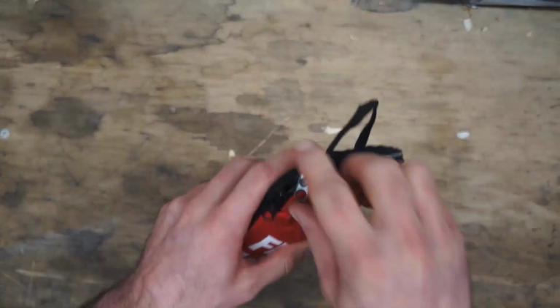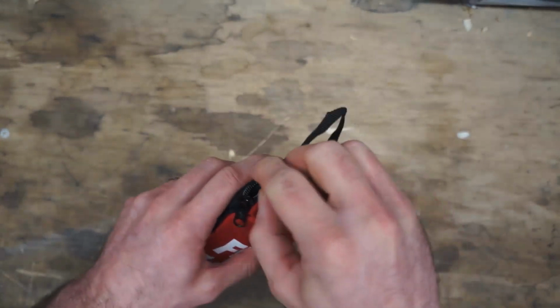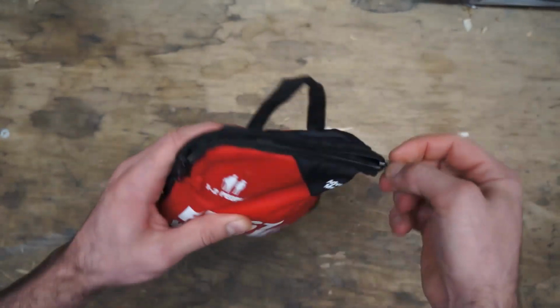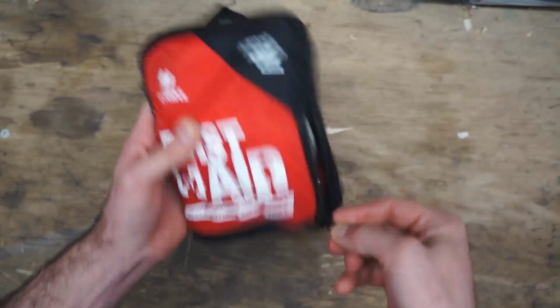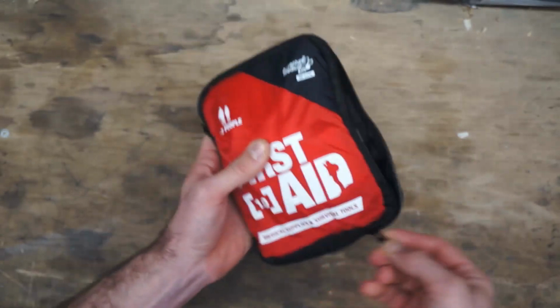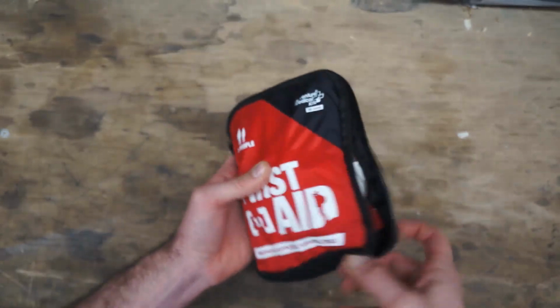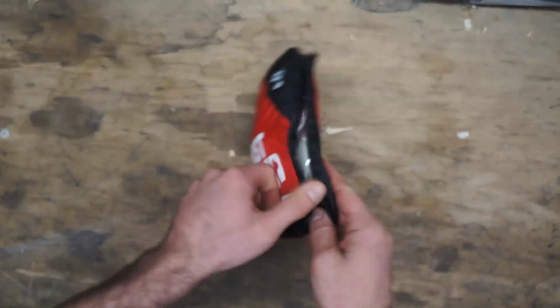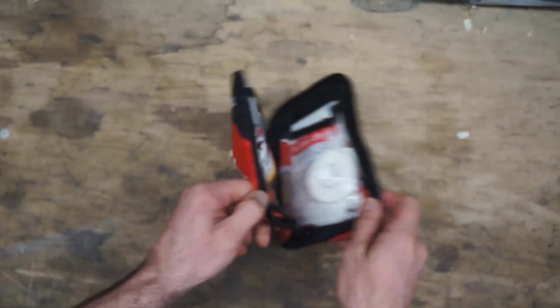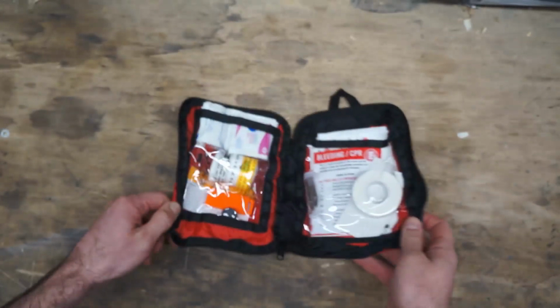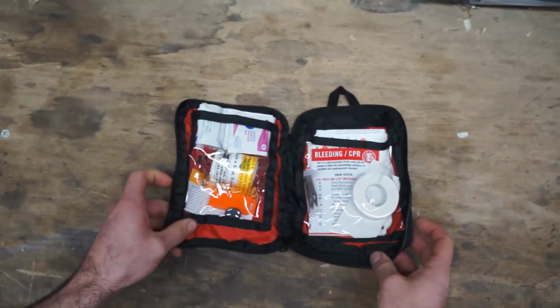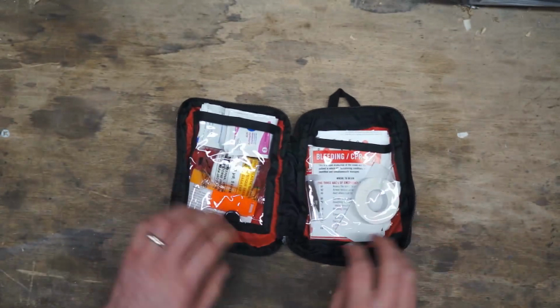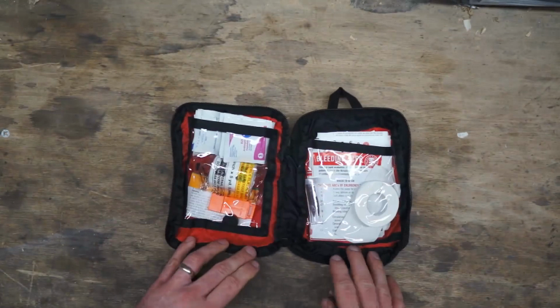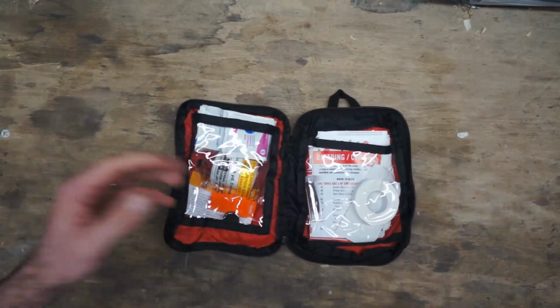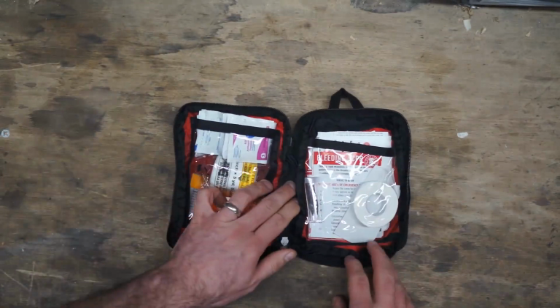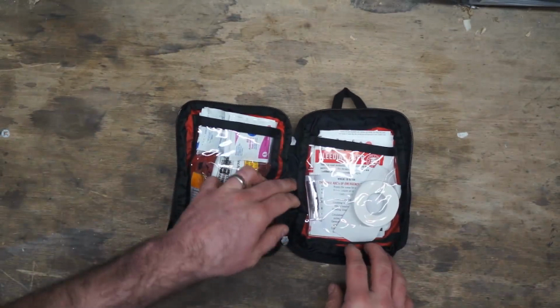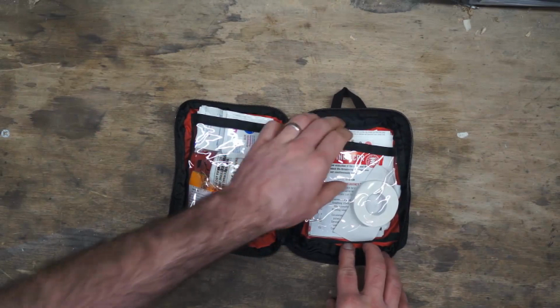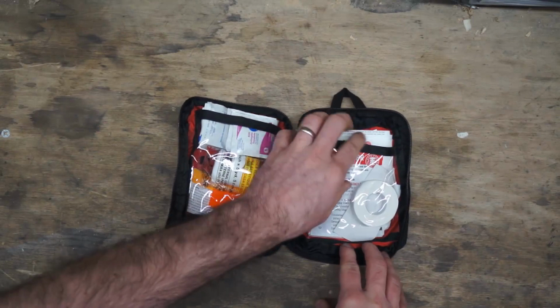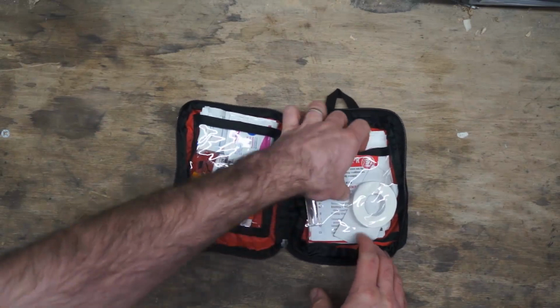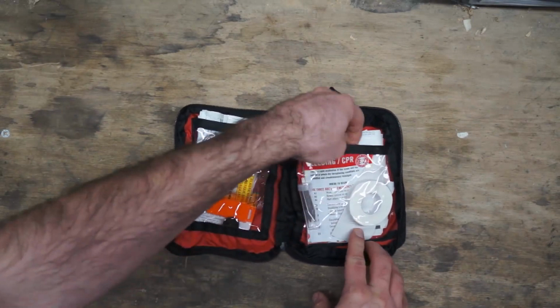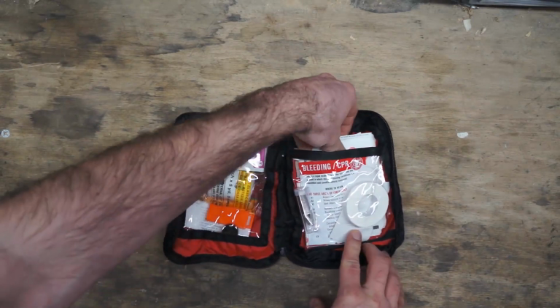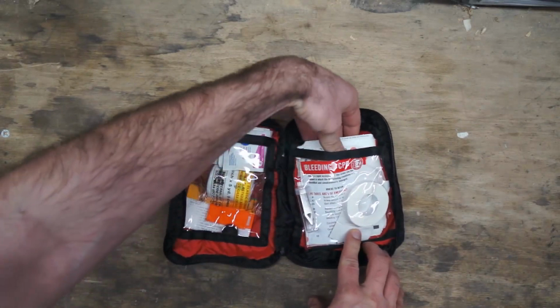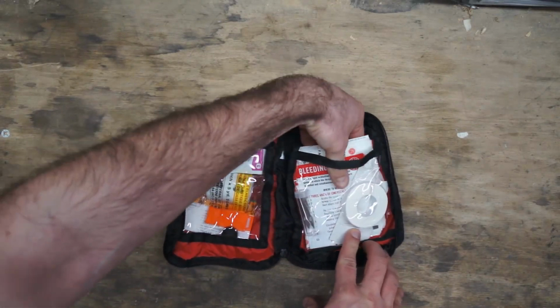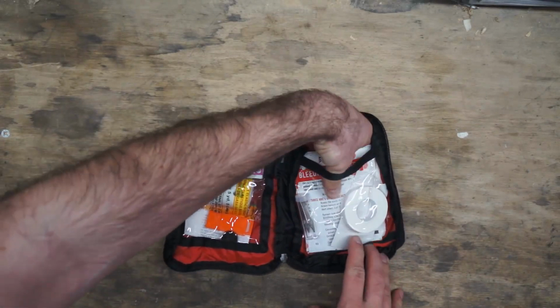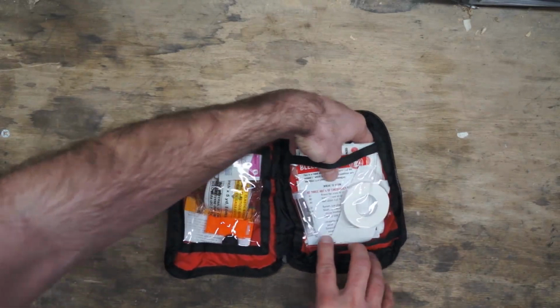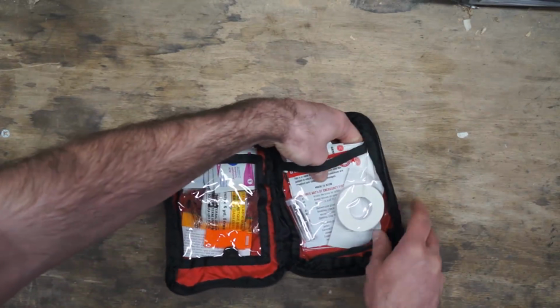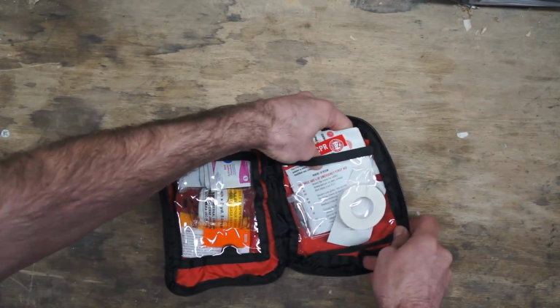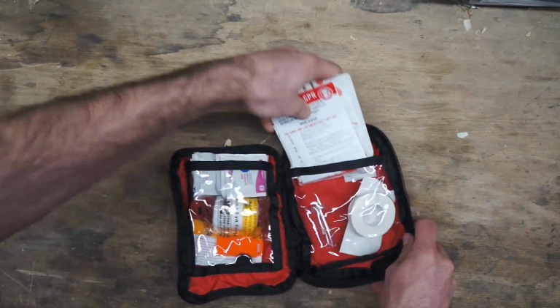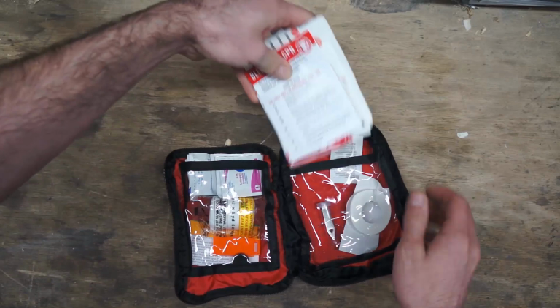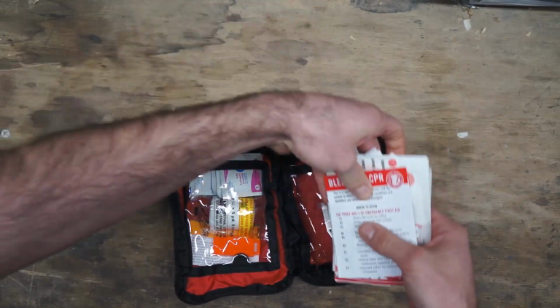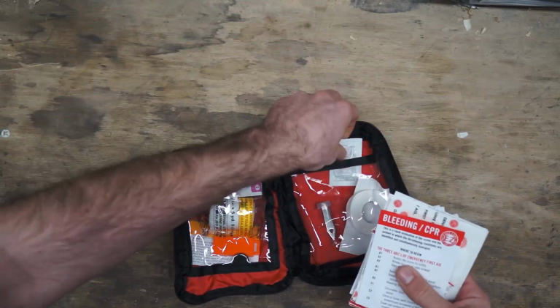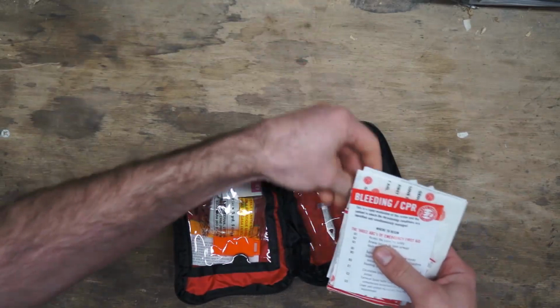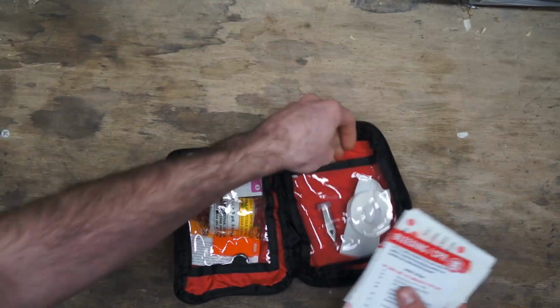I want to go through this, show you what's in it, see if it's actually good enough for what you want it for, and give some ideas of what you can really use it for. Starting on the right-hand side, there's a pretty large pile of stuff in here.